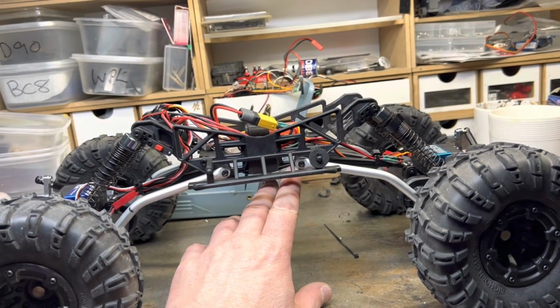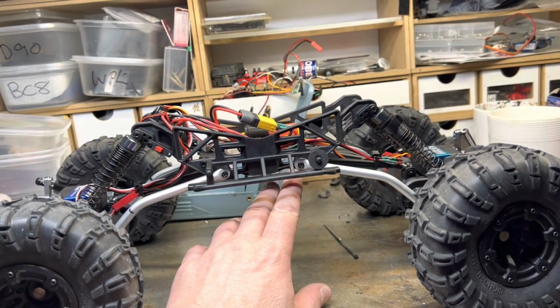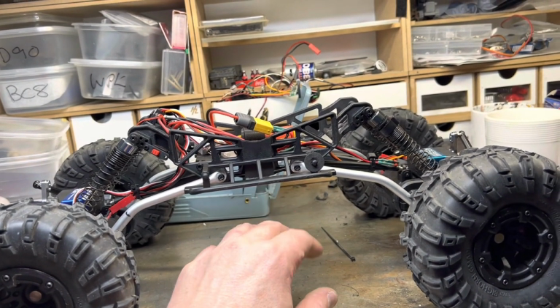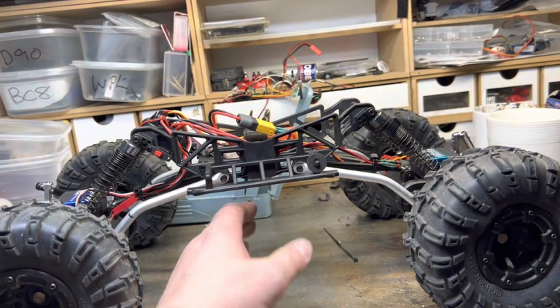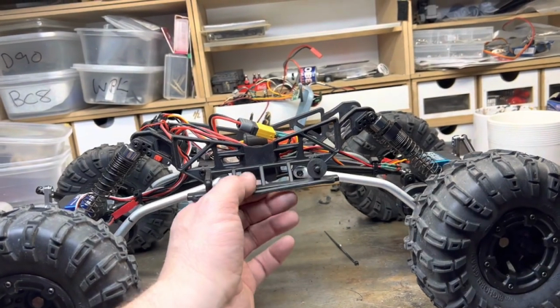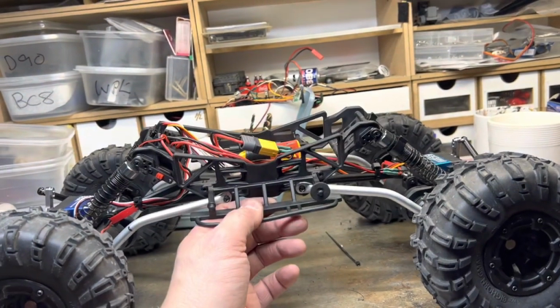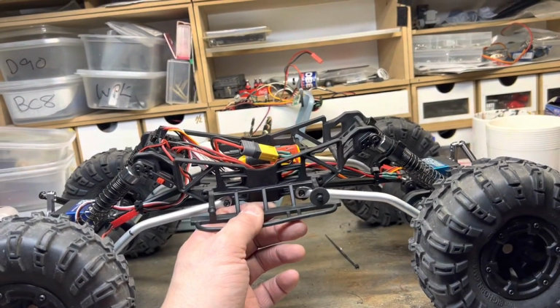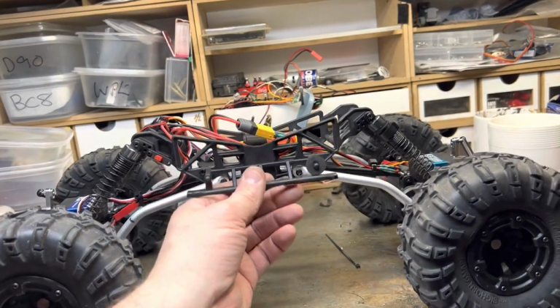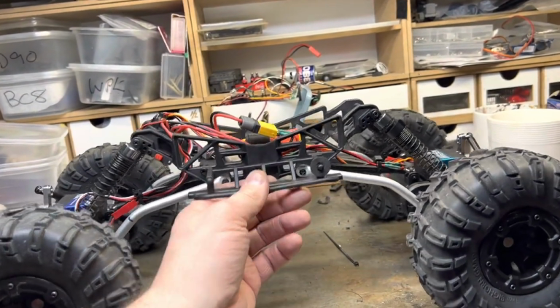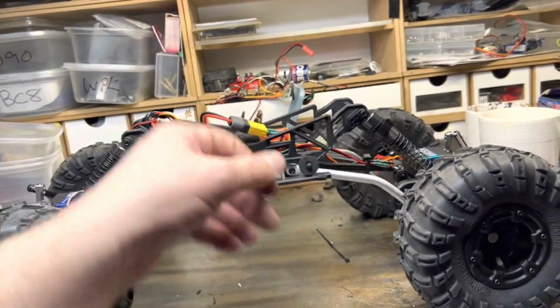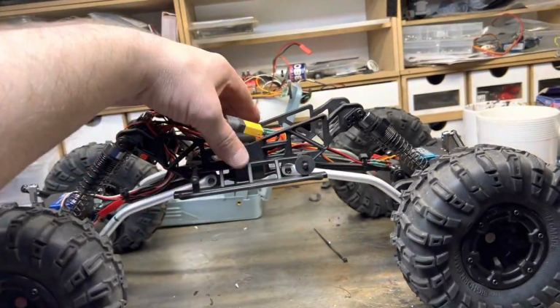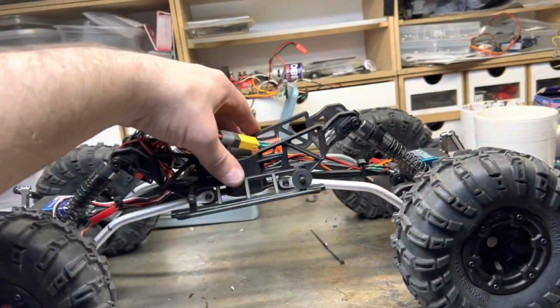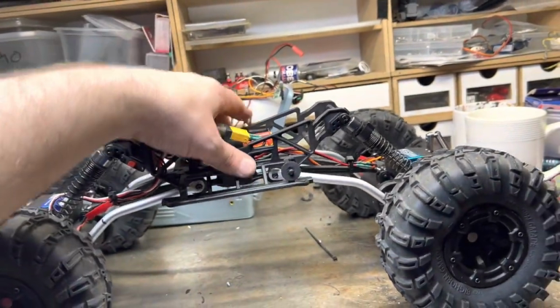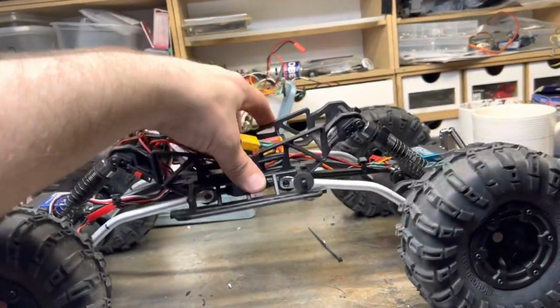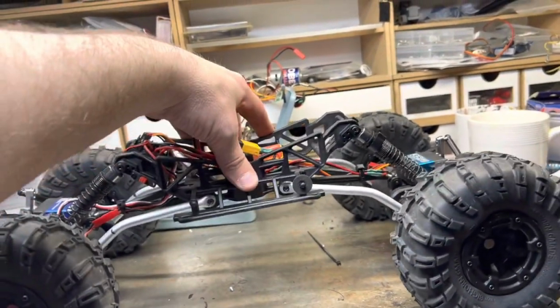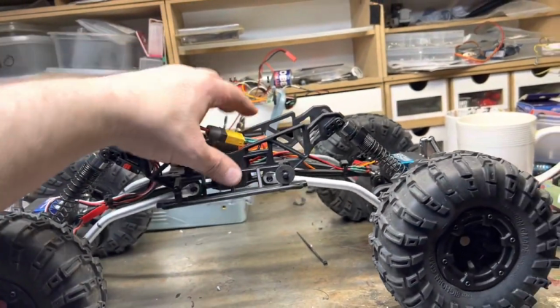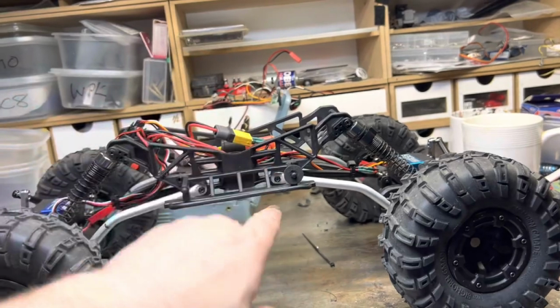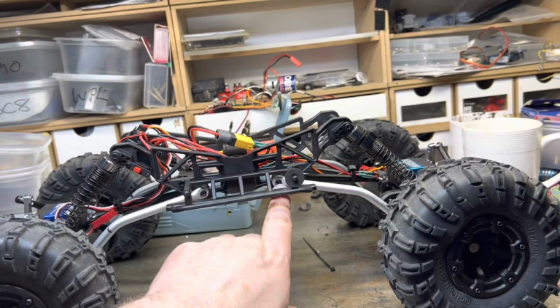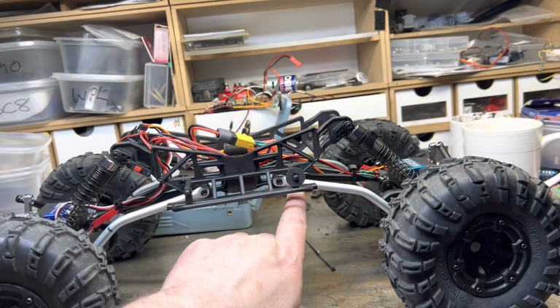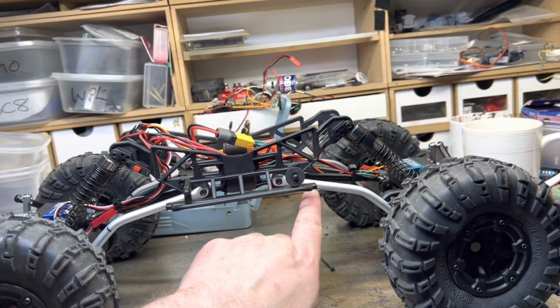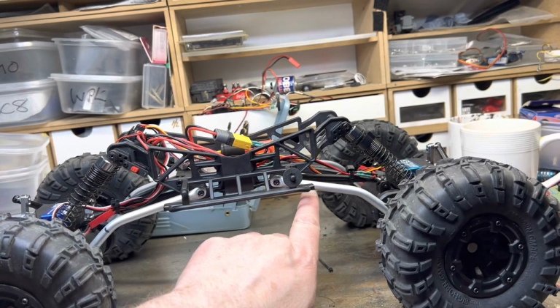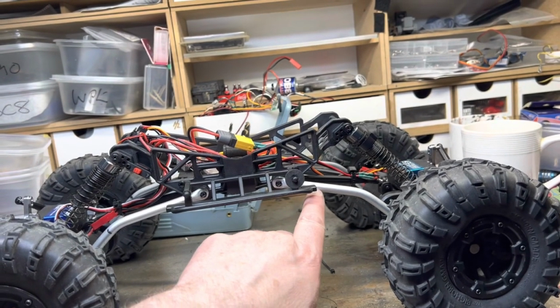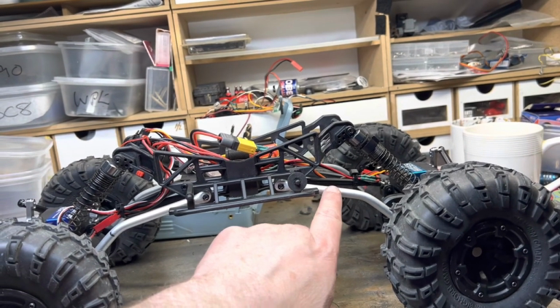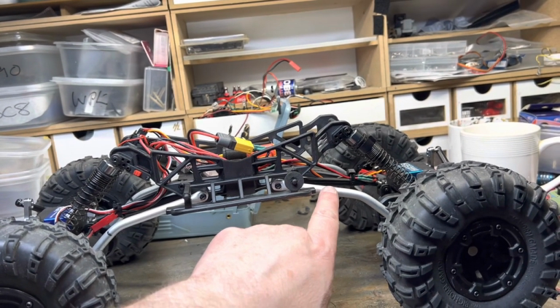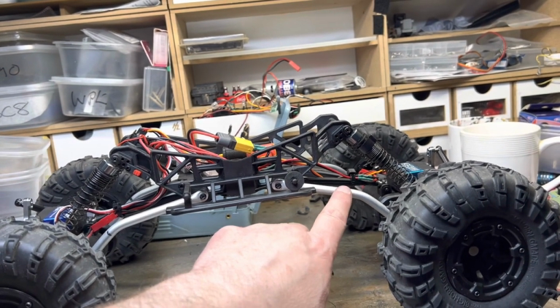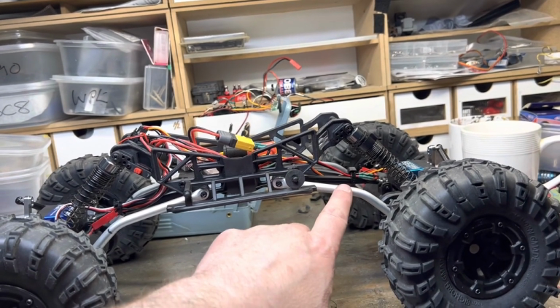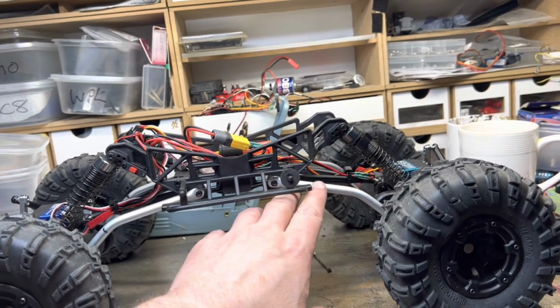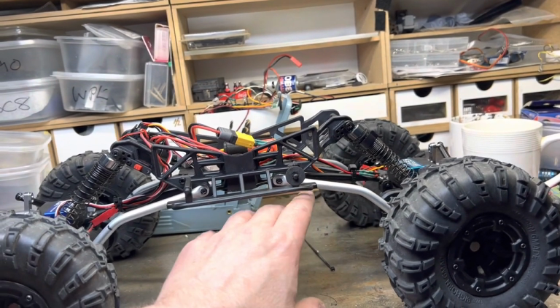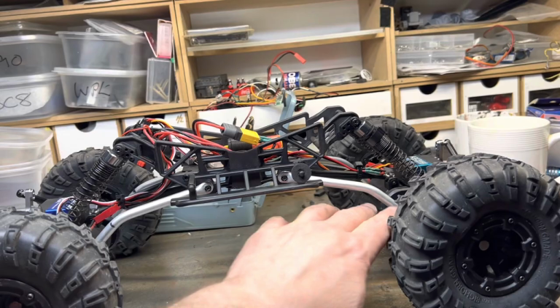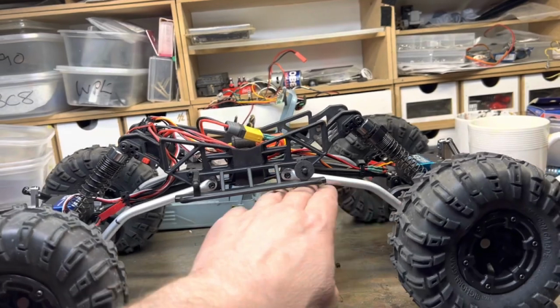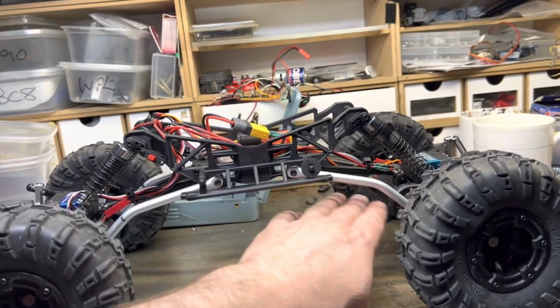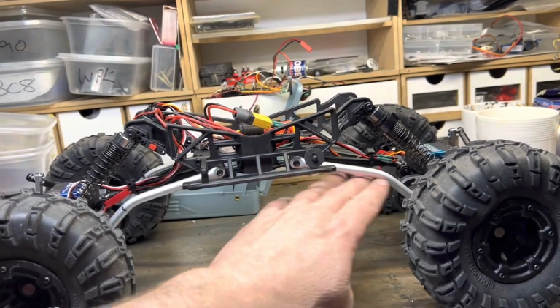If it's not as good as I thought it was going to be, I'll look at moving these across. And if that doesn't work, I'll probably just put the straight links back on. We'll test them out and see how we go.